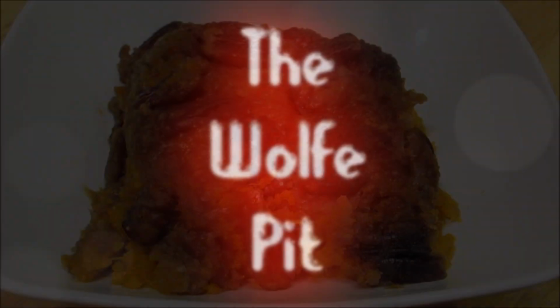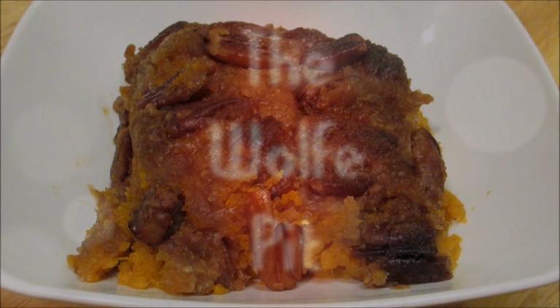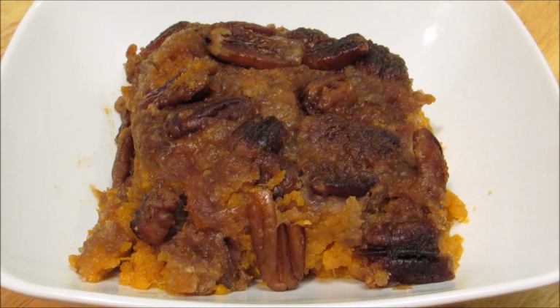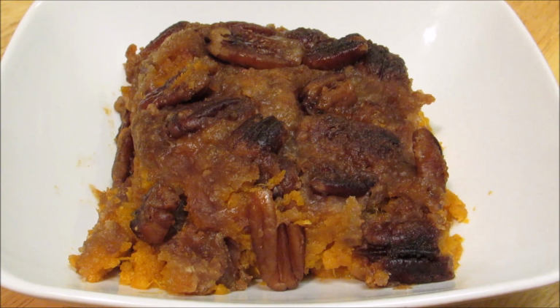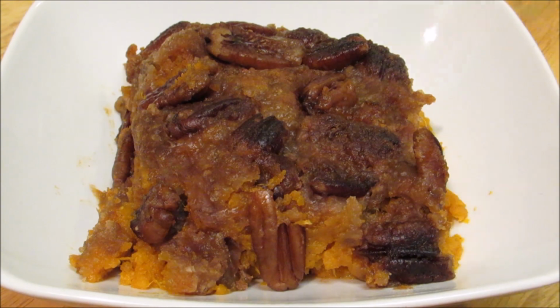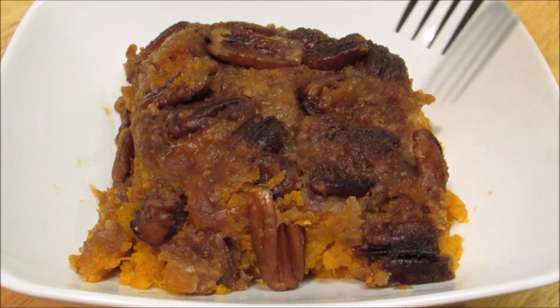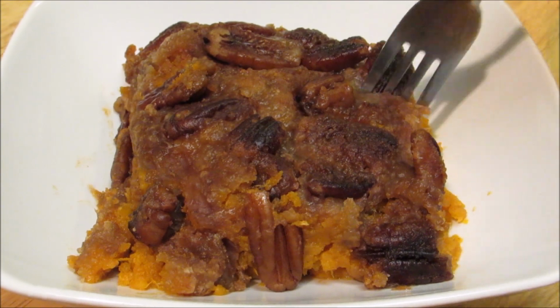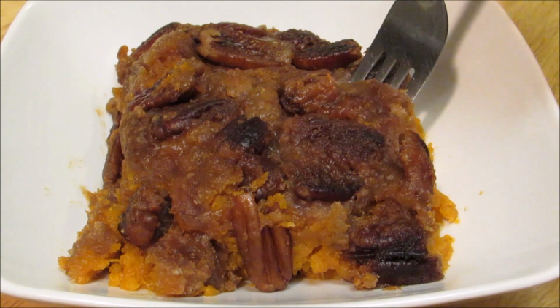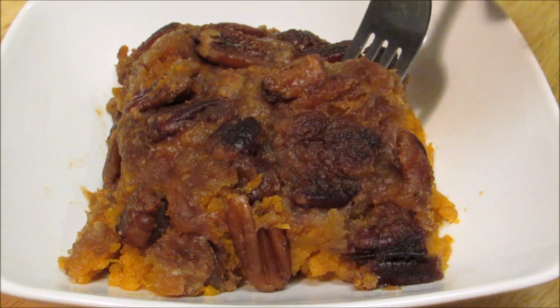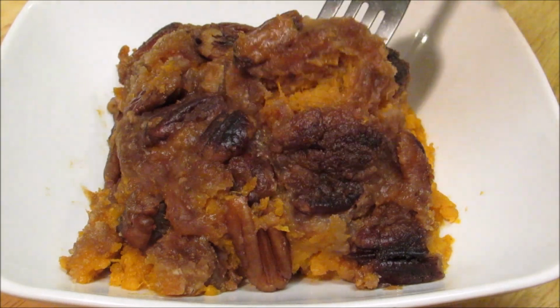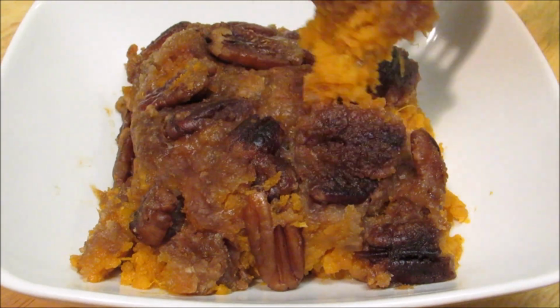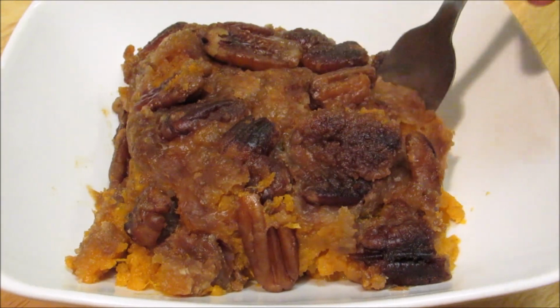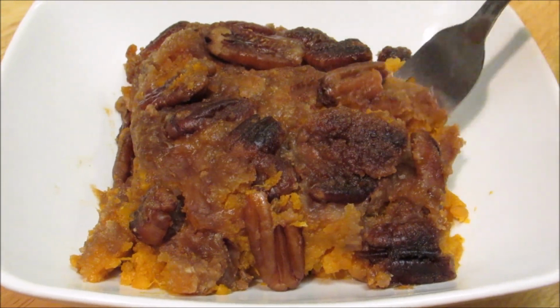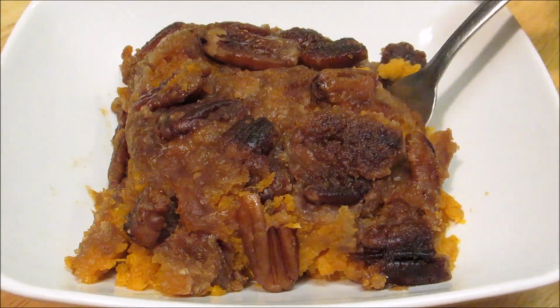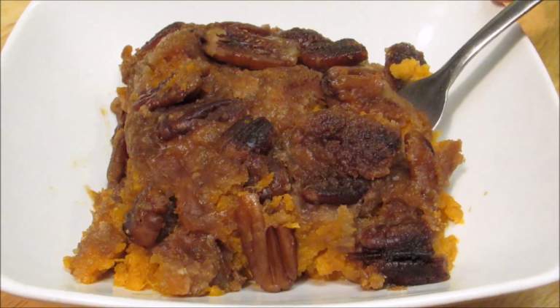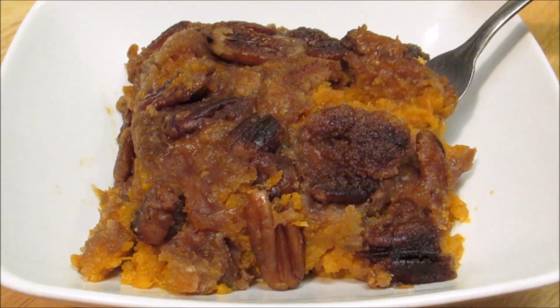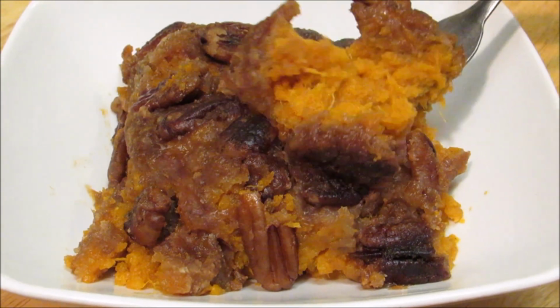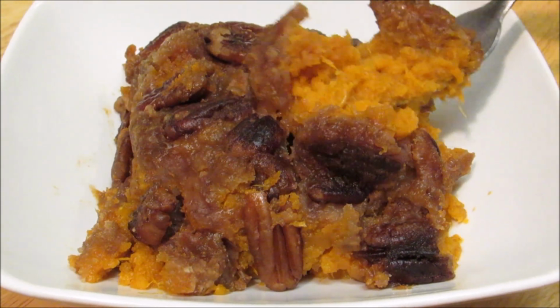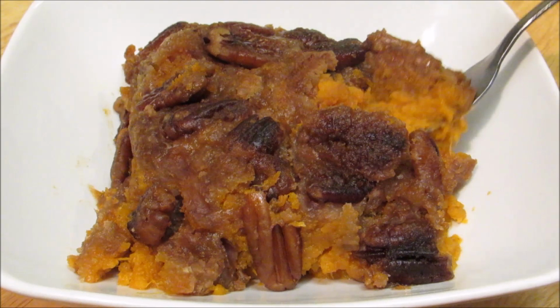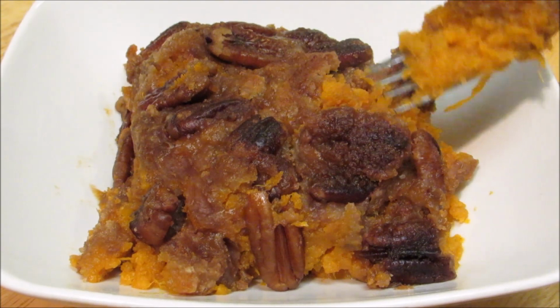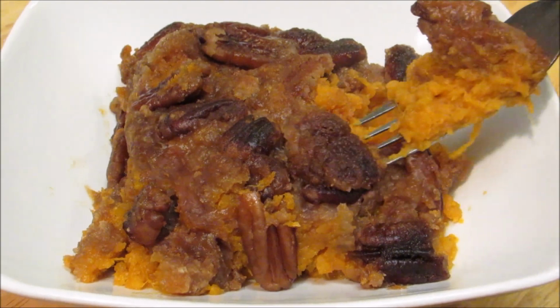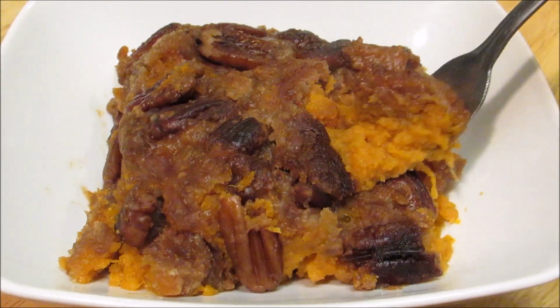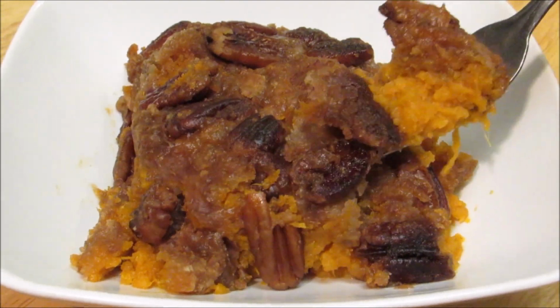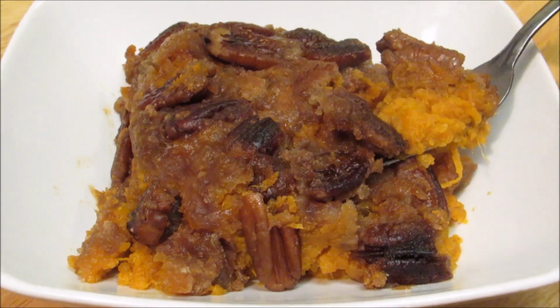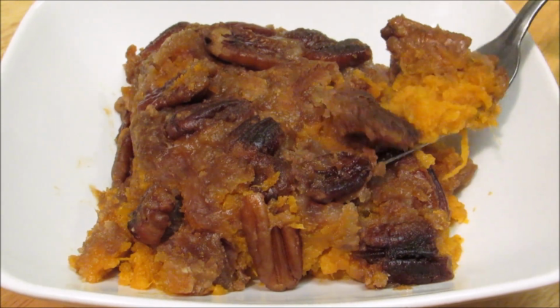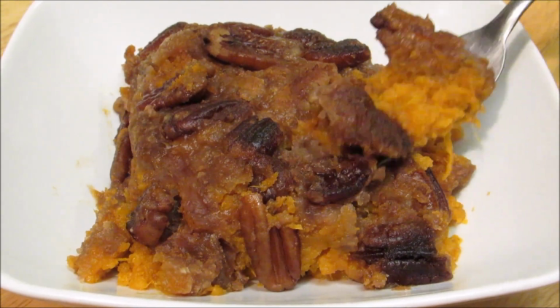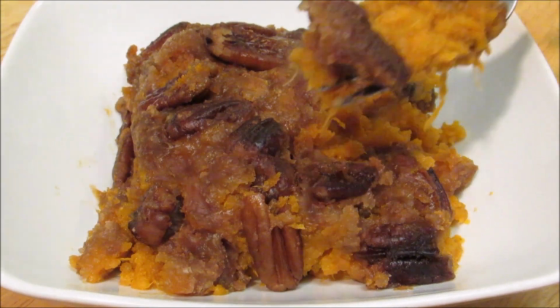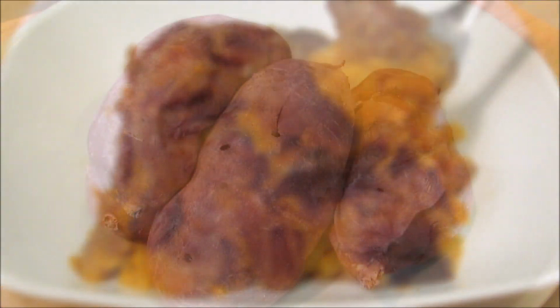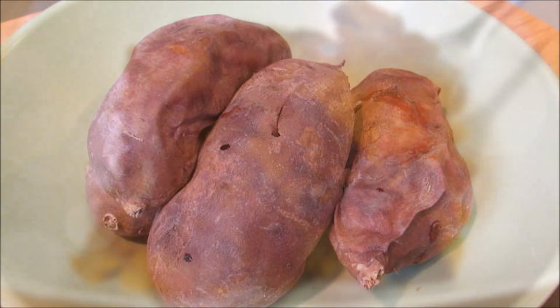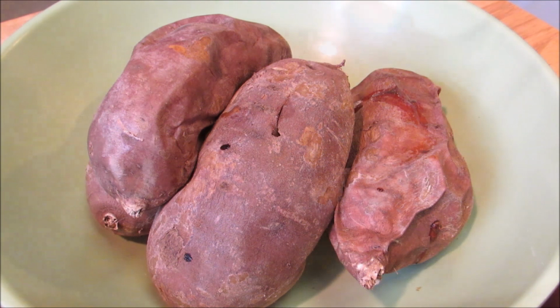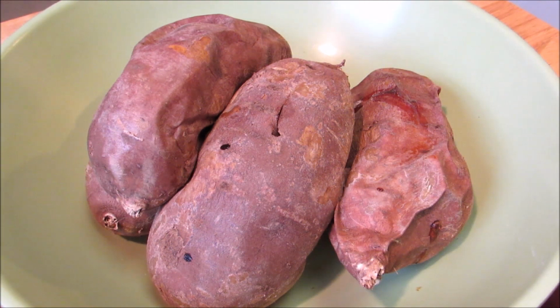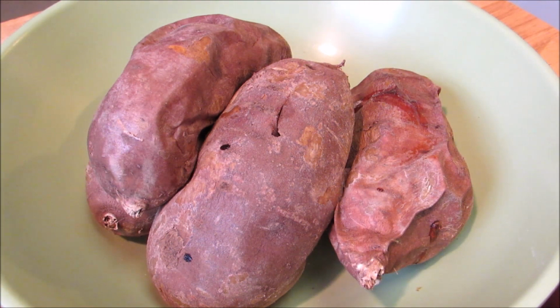Hey everybody, welcome to the Wolf Pit. Today I'm going to make a sweet potato casserole with a pecan topping. It's quick, it's easy, and it's delicious, so let's get started.